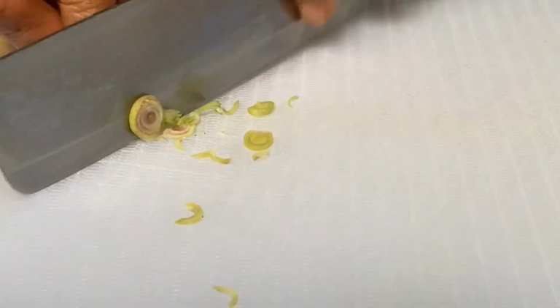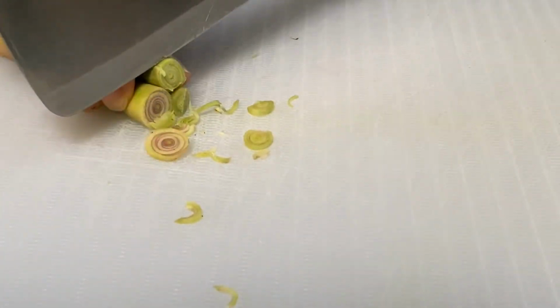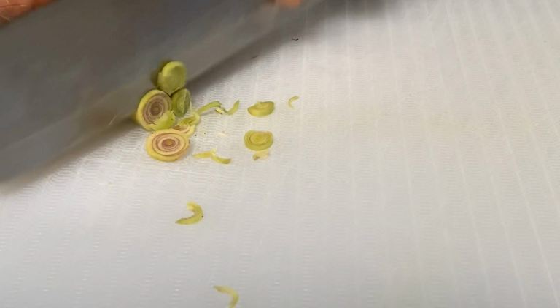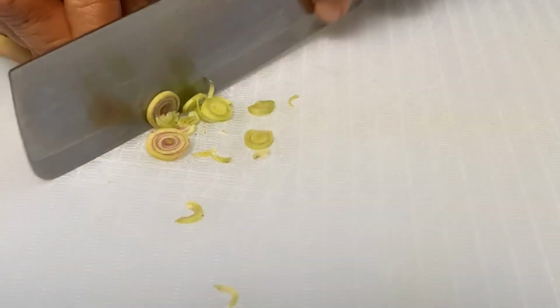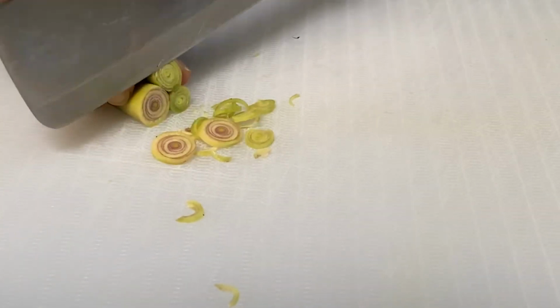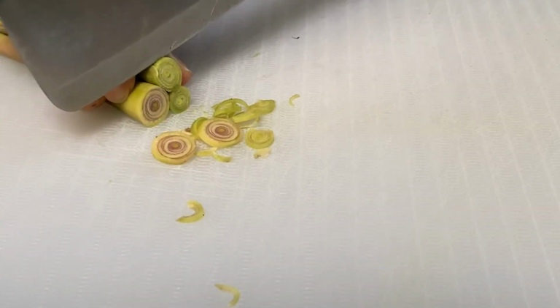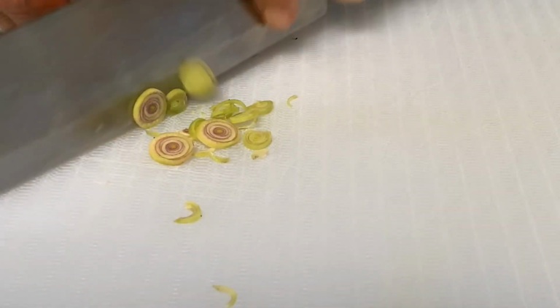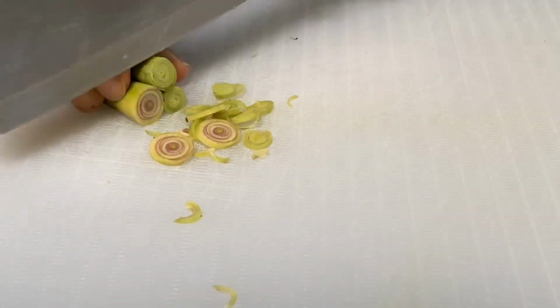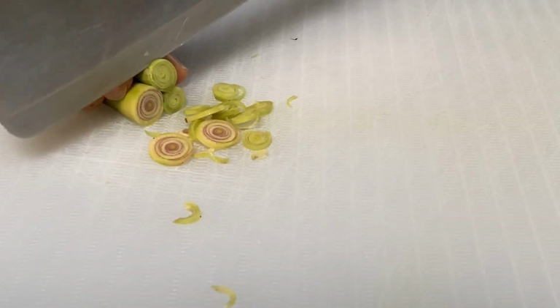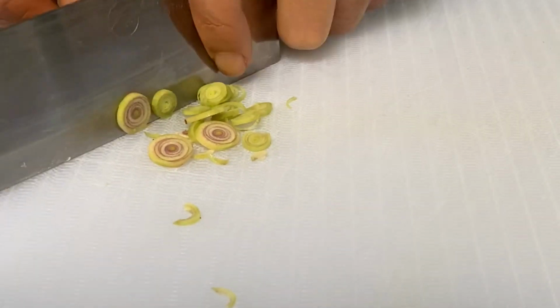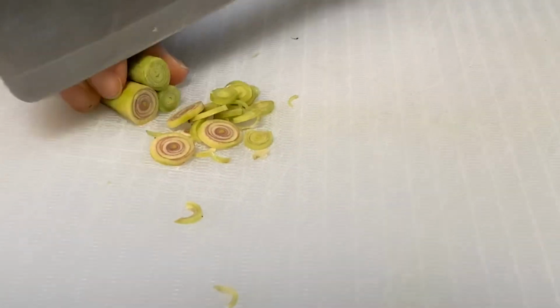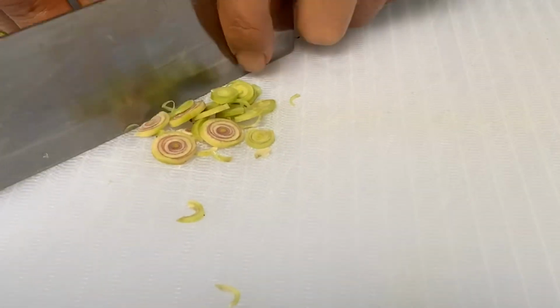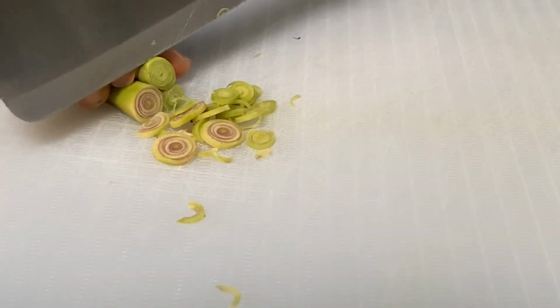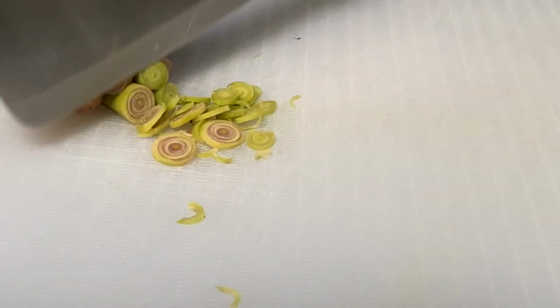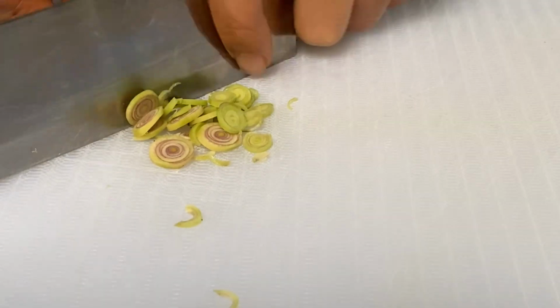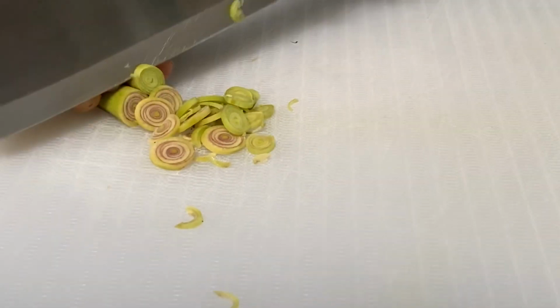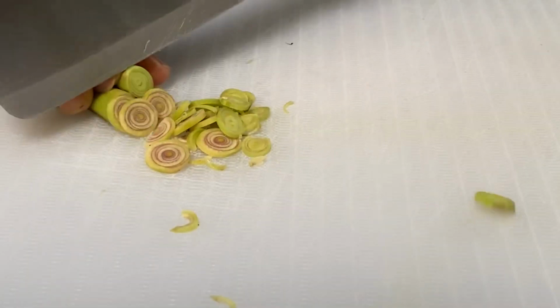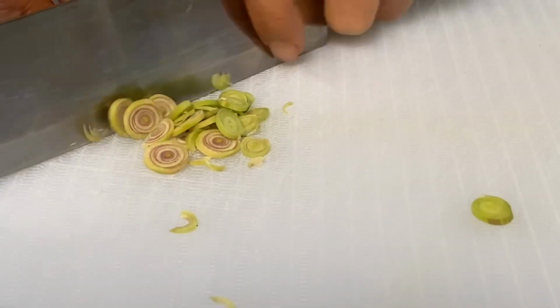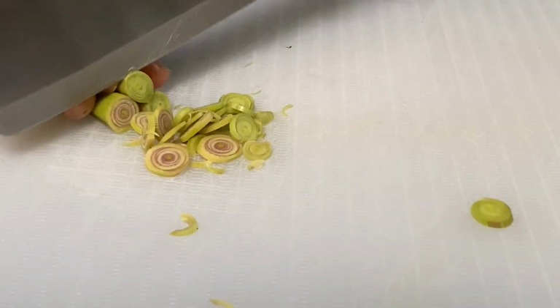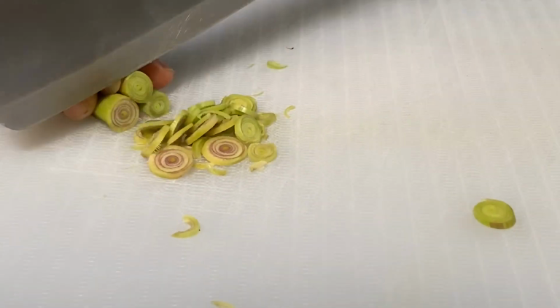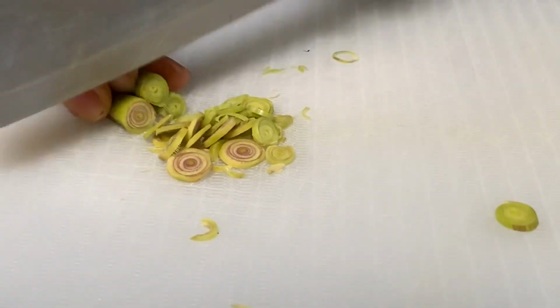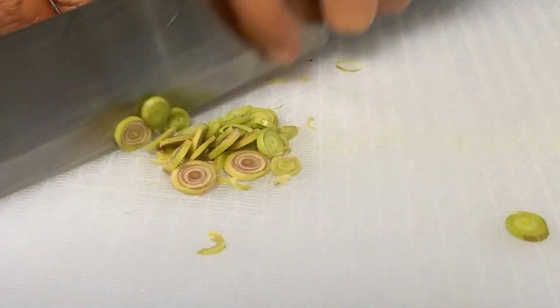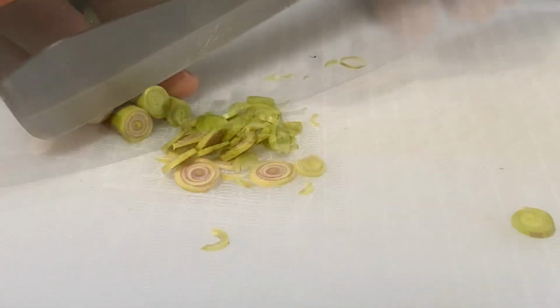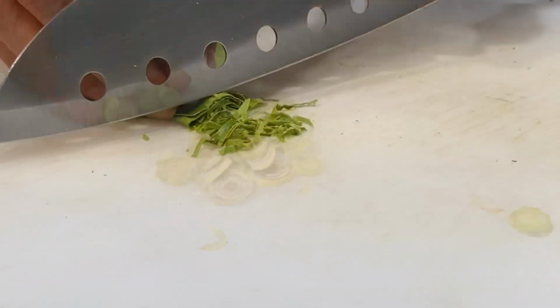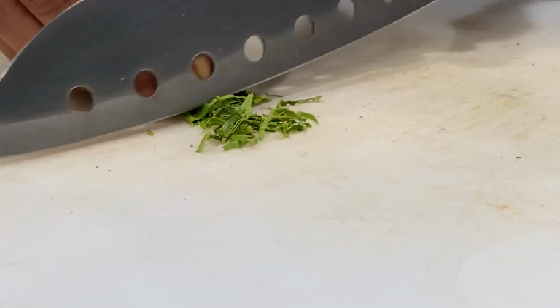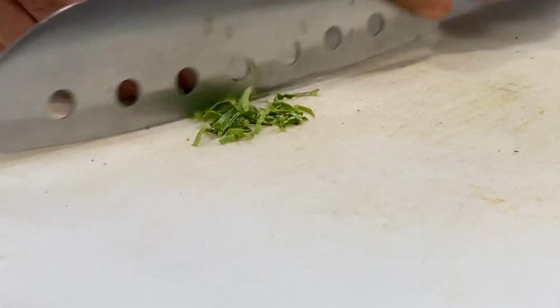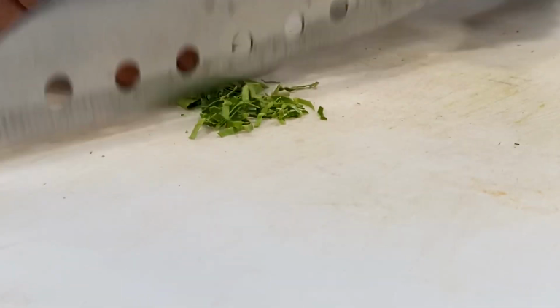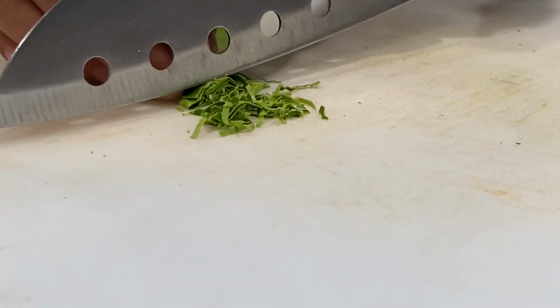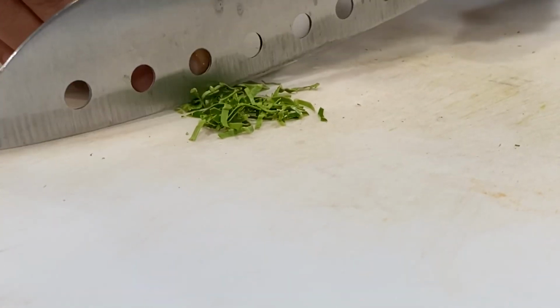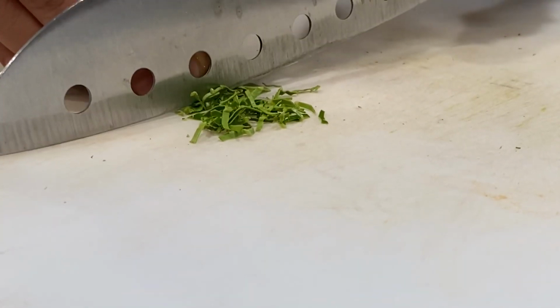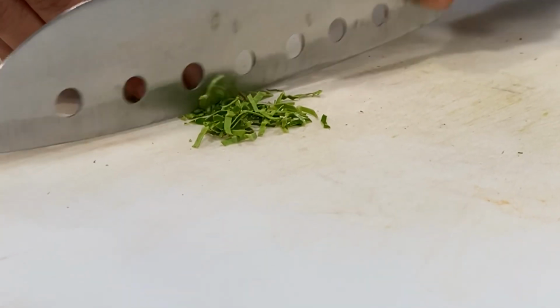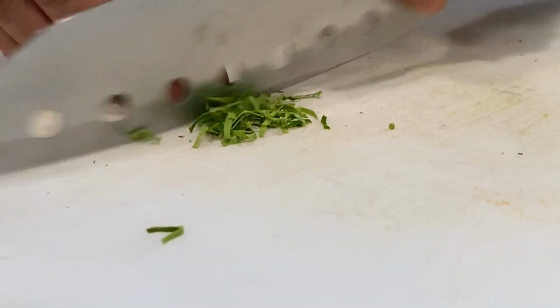Slice your lemongrass thinly like so. Also slice the kaffir lime leaves thinly.